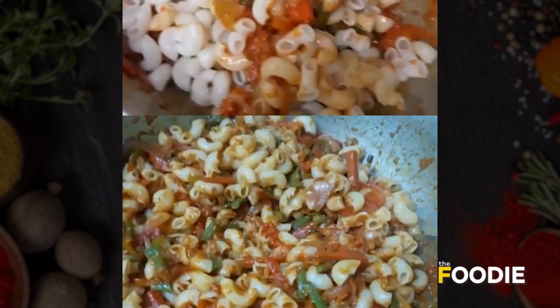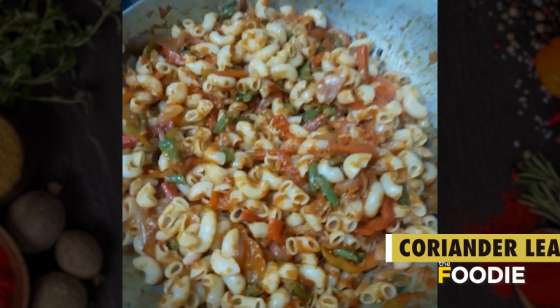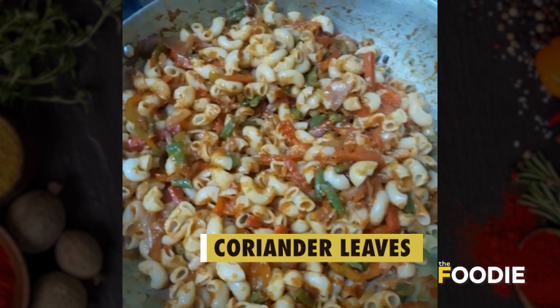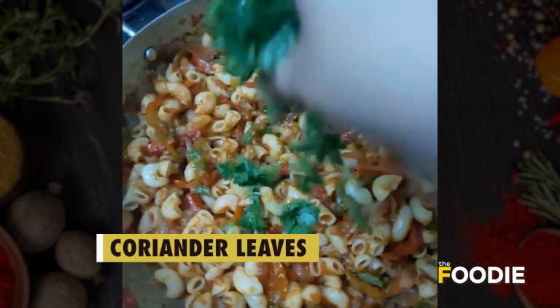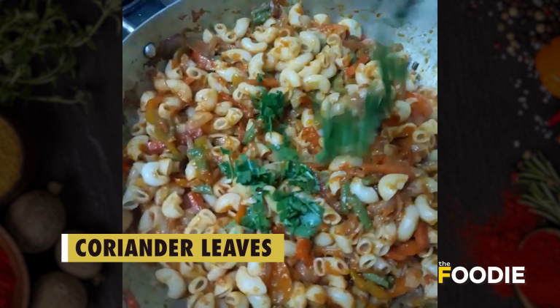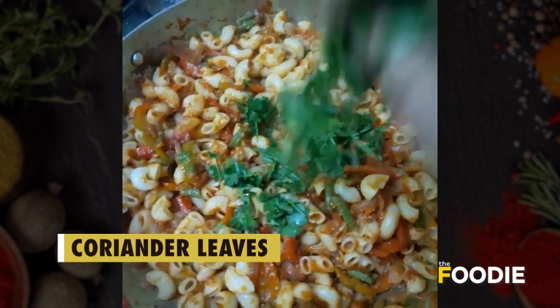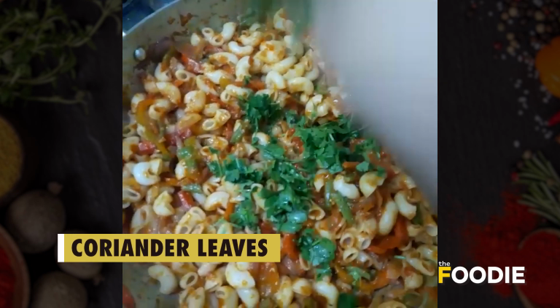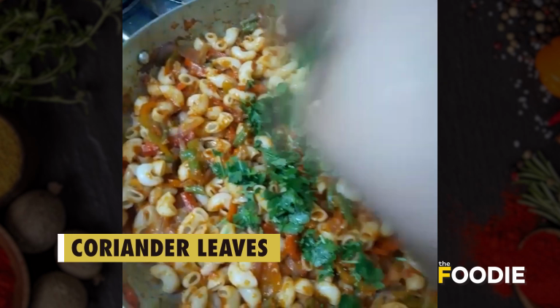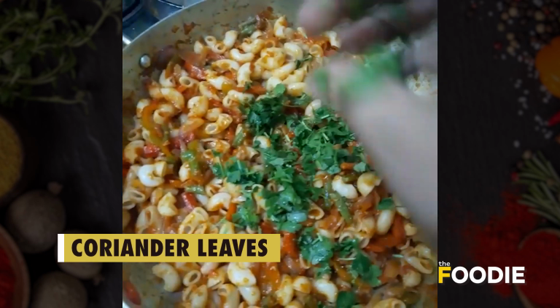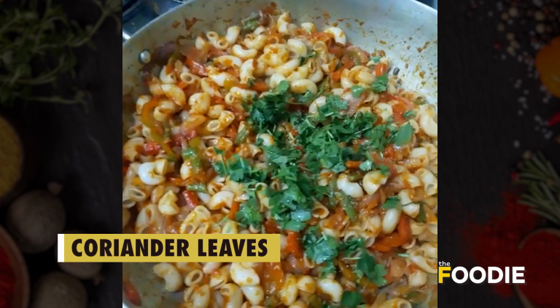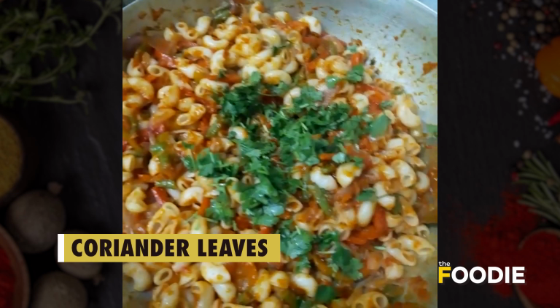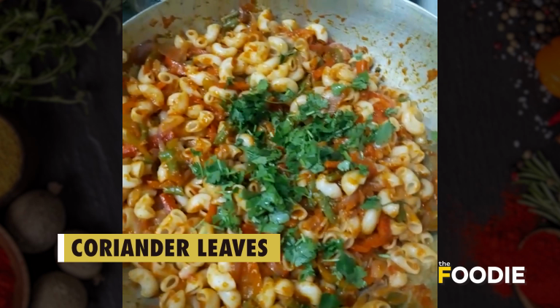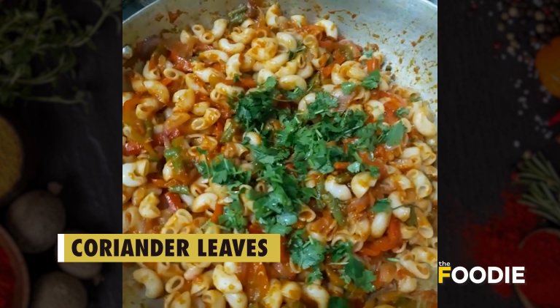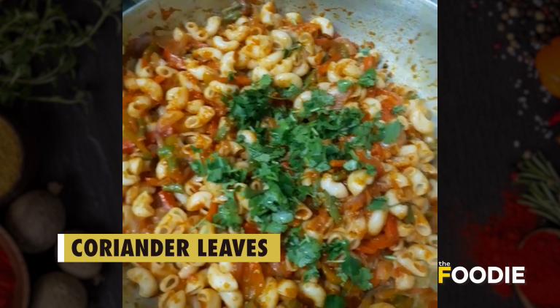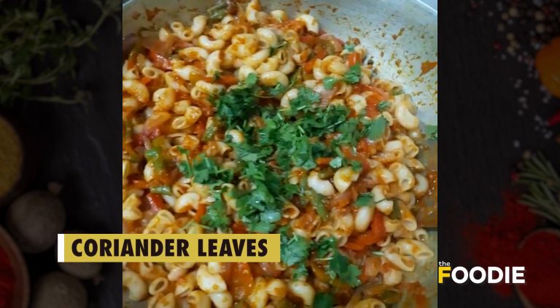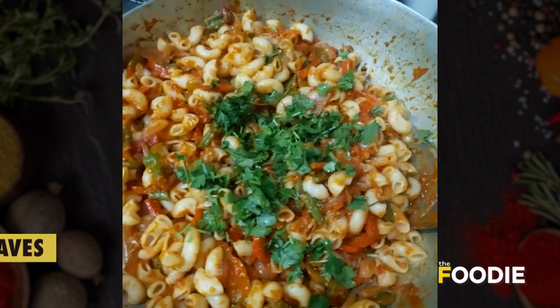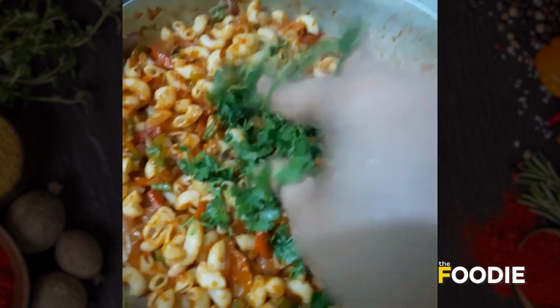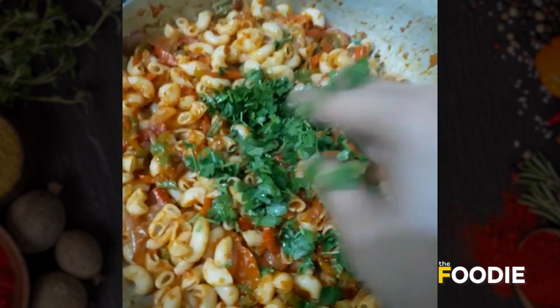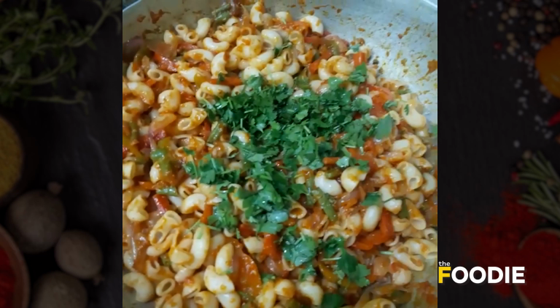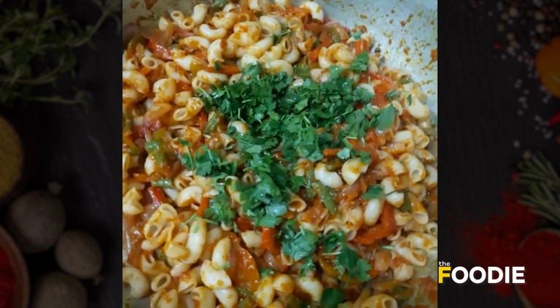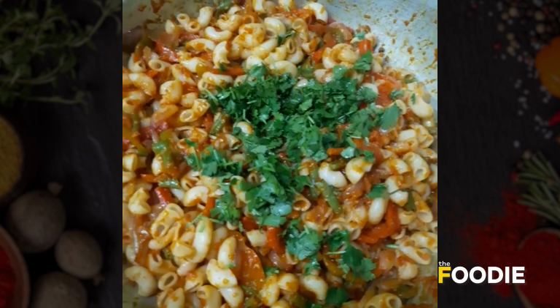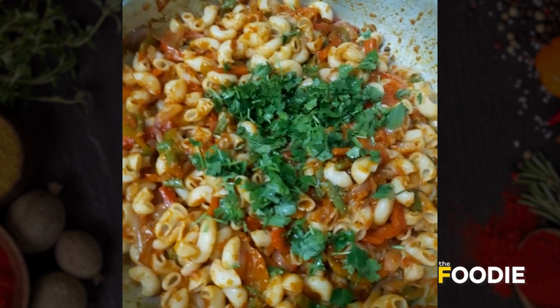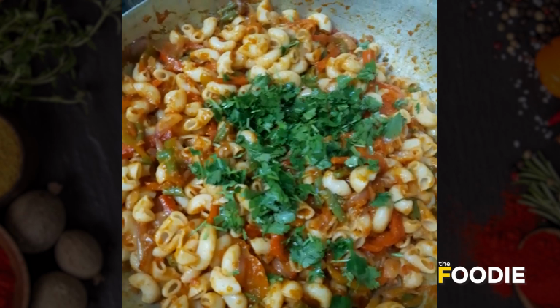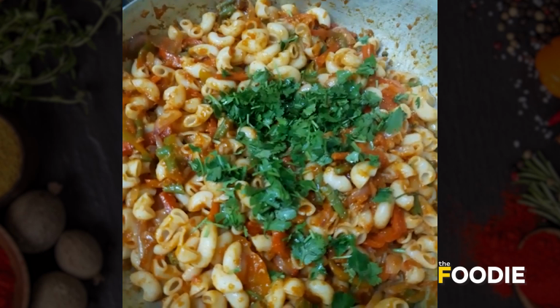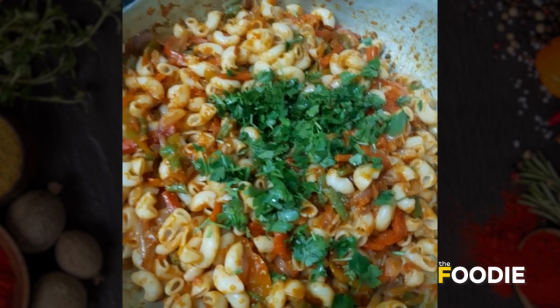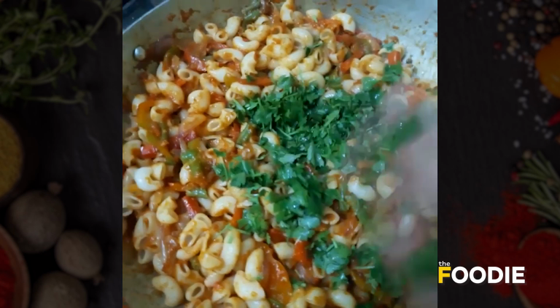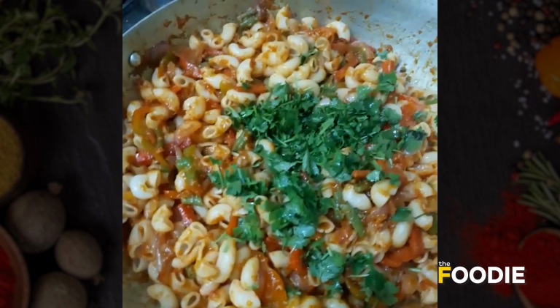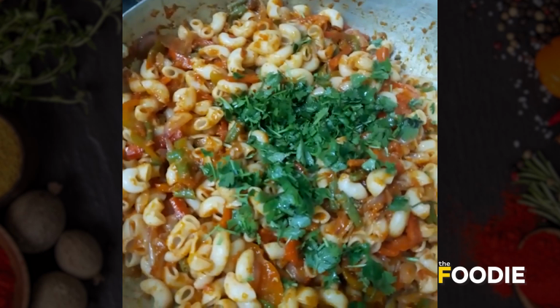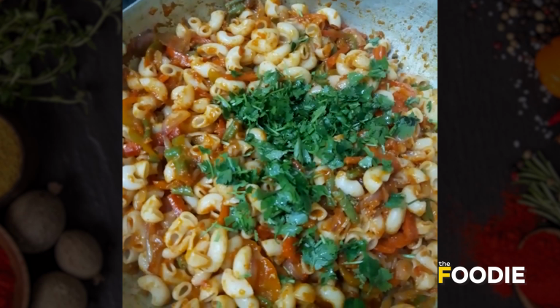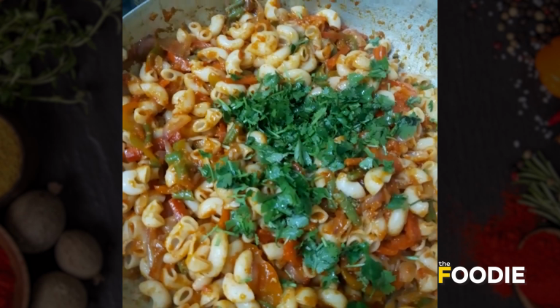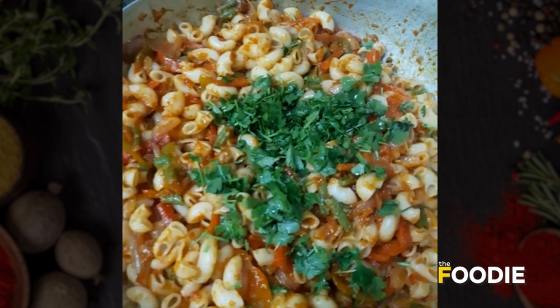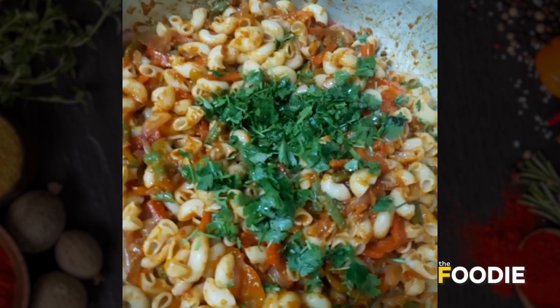Add some chopped fresh cilantro to this, or you can also use spring onions. I am using cilantro because I like khara dhaniya a lot.